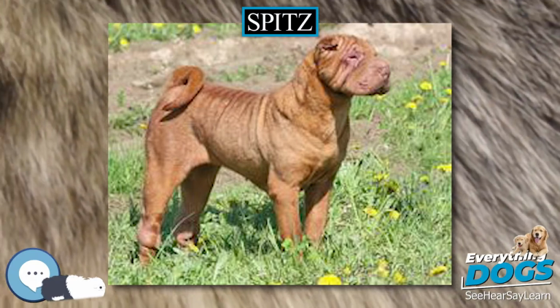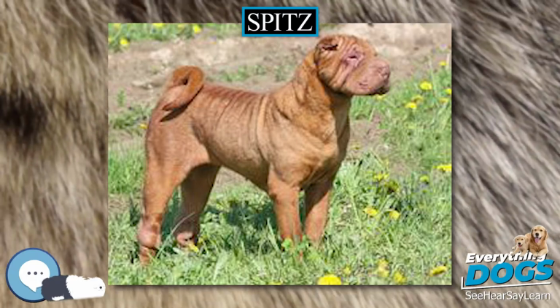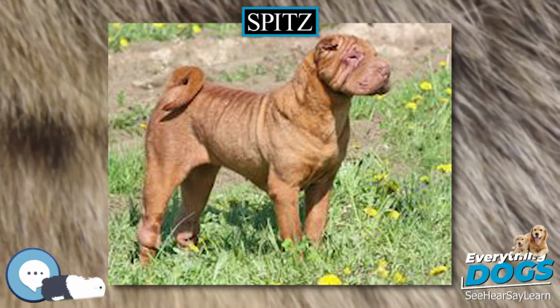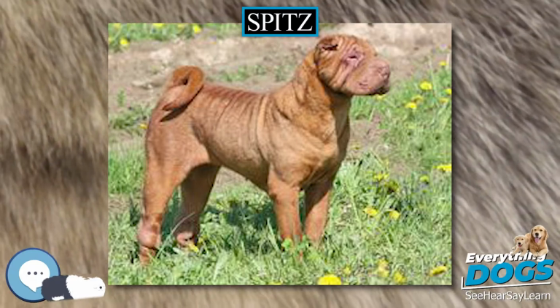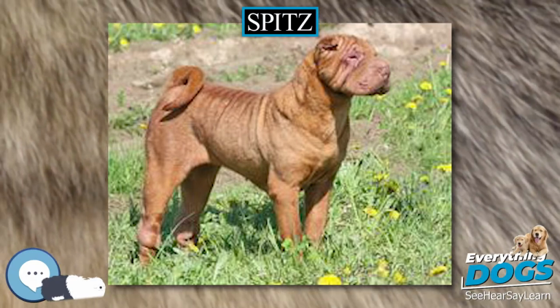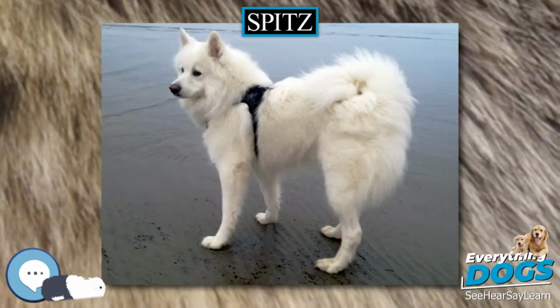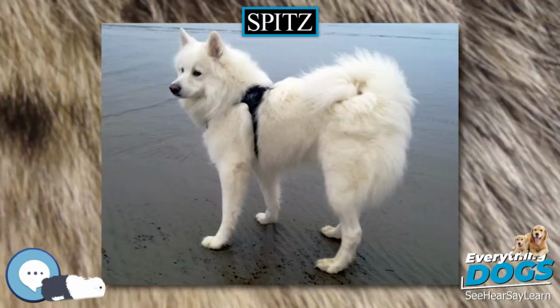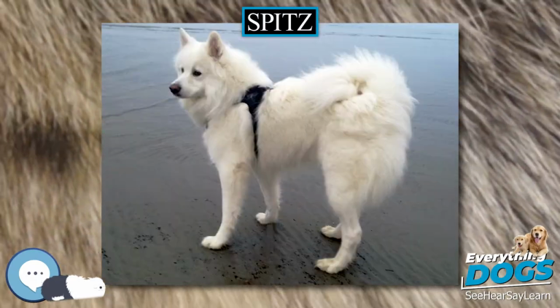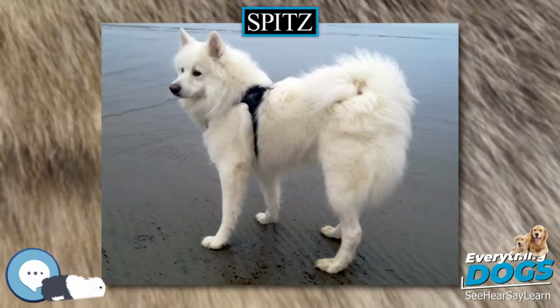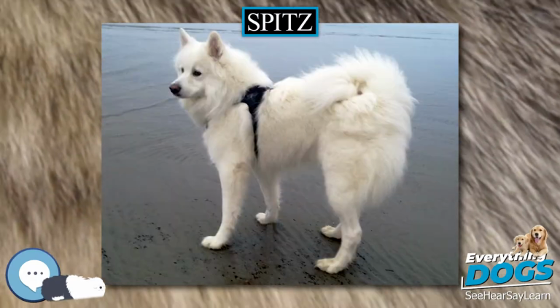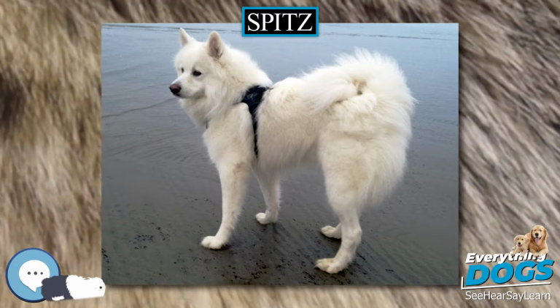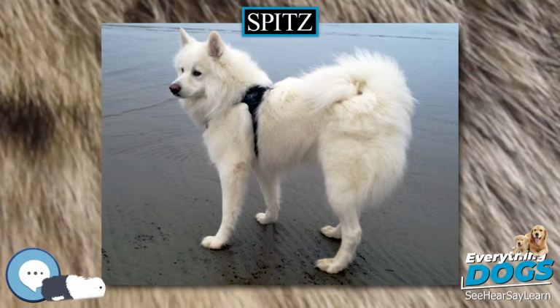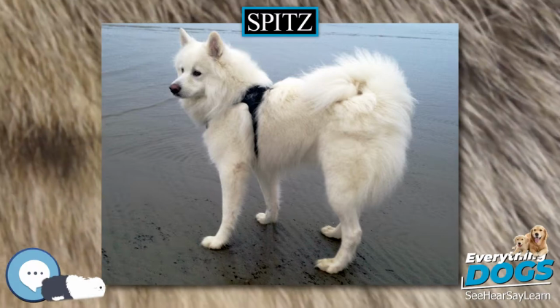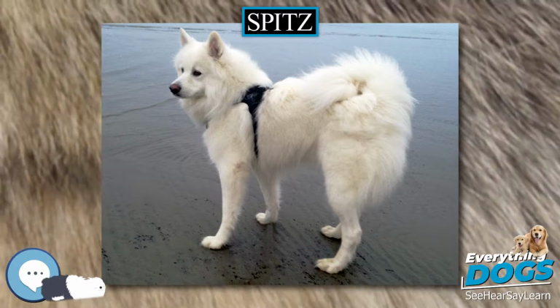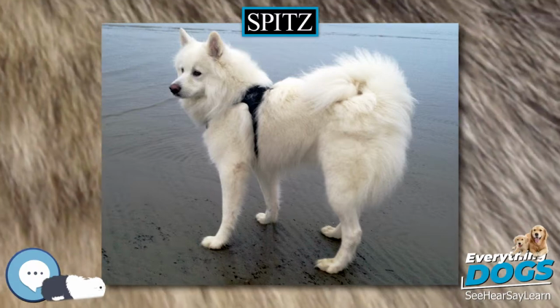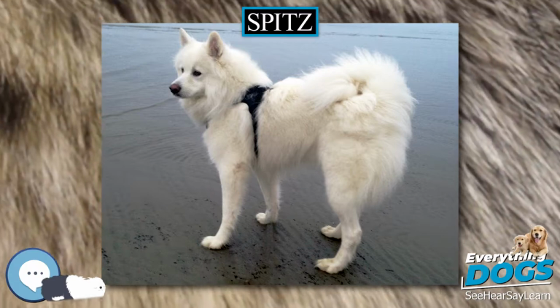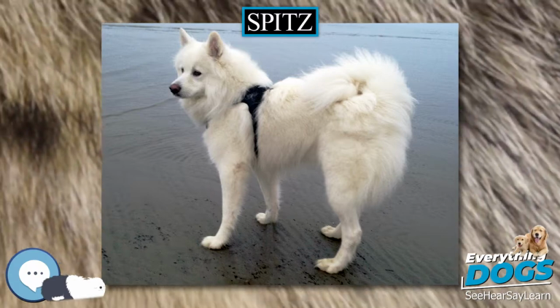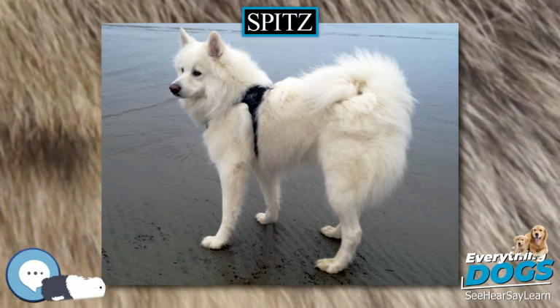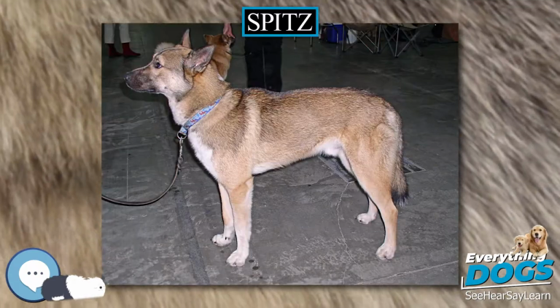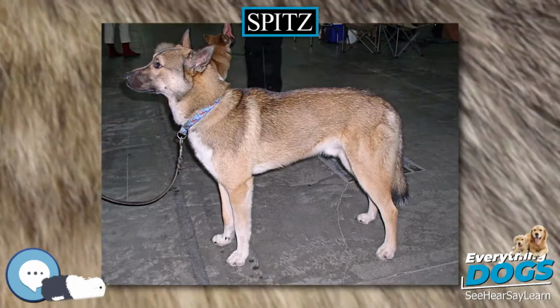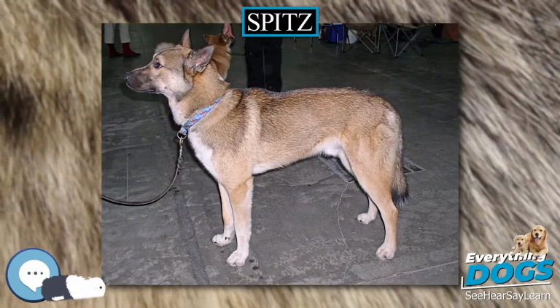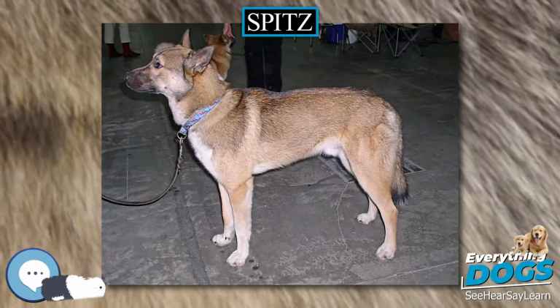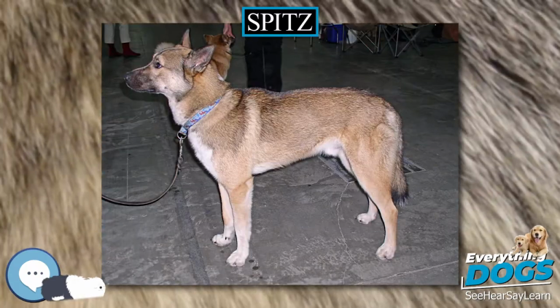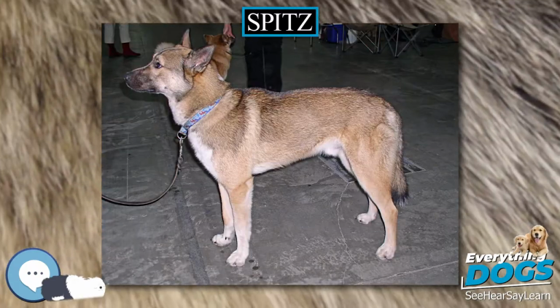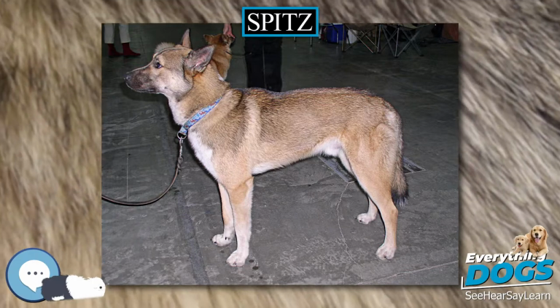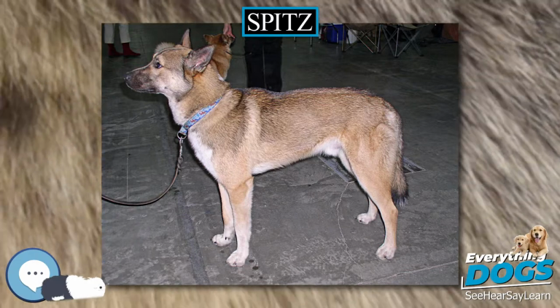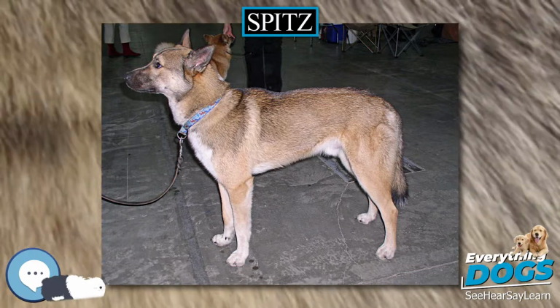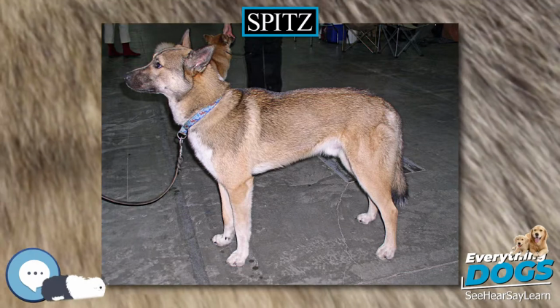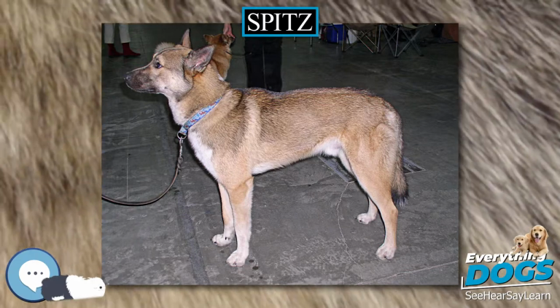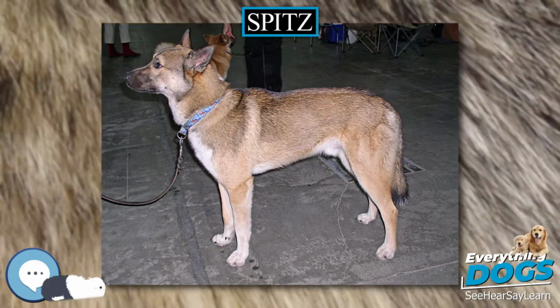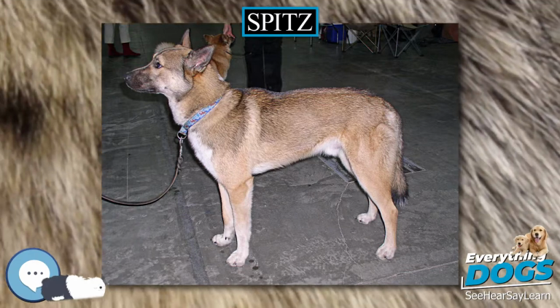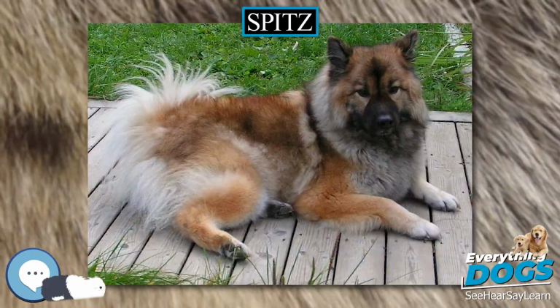The Samoyed from Siberia was used to herd elk and deer. The Finnish Lapphund, Swedish Lapphund, and Lapphund herder were used by the Sami people to herd reindeer, but also for hunting and as sled dogs.